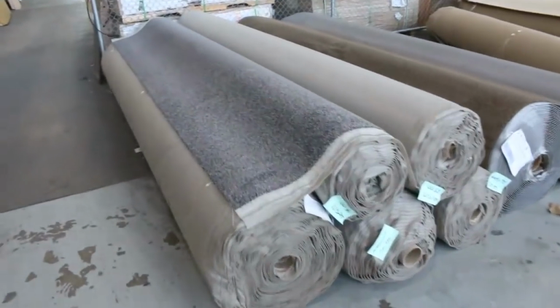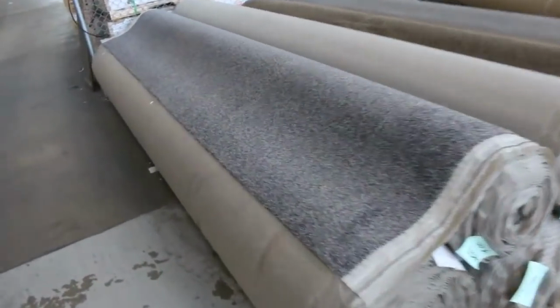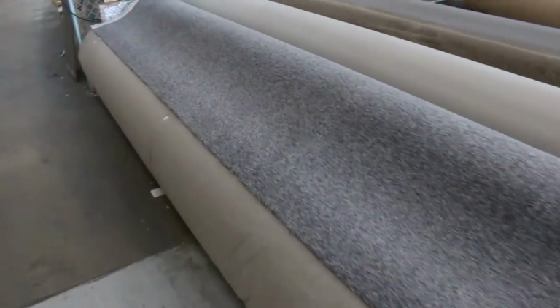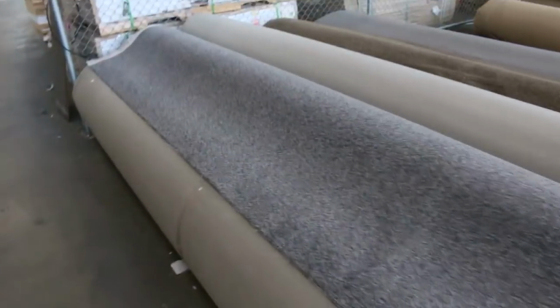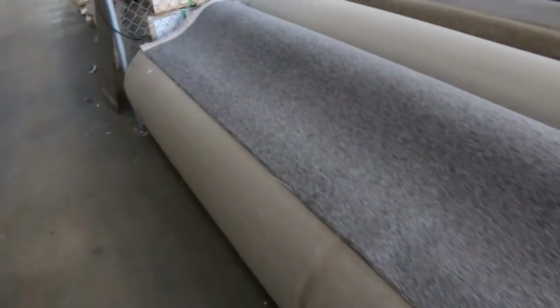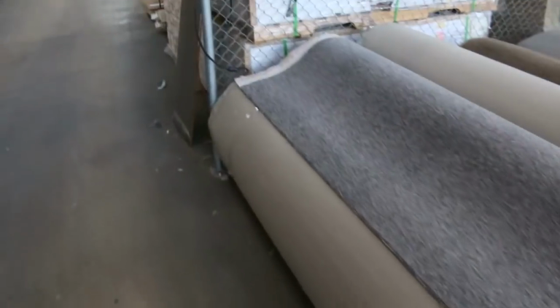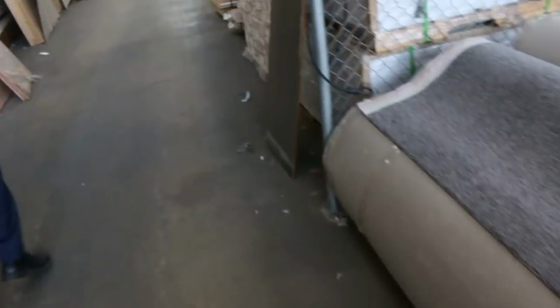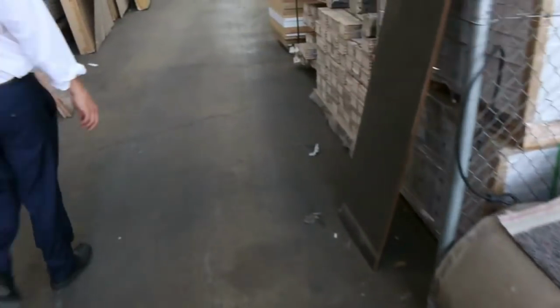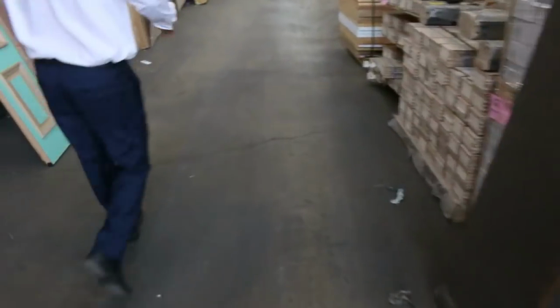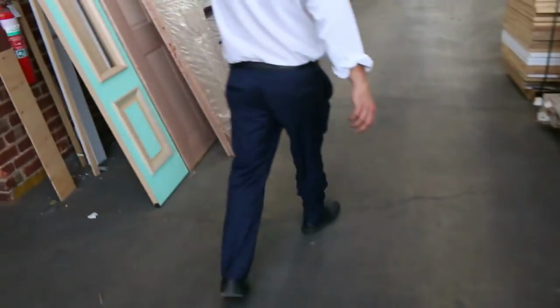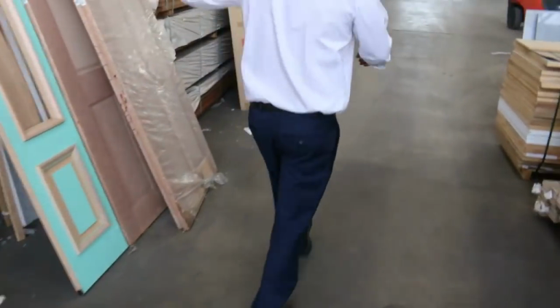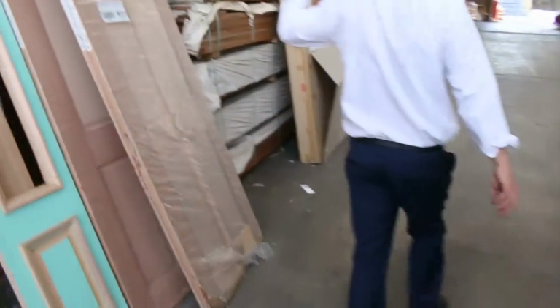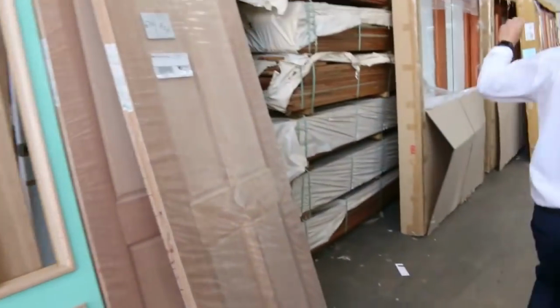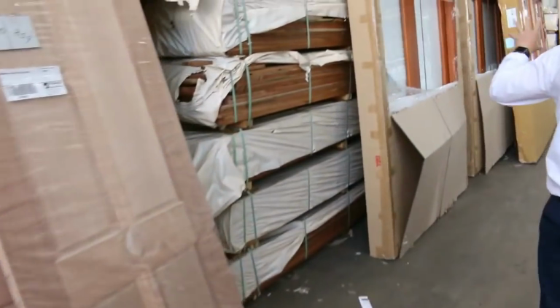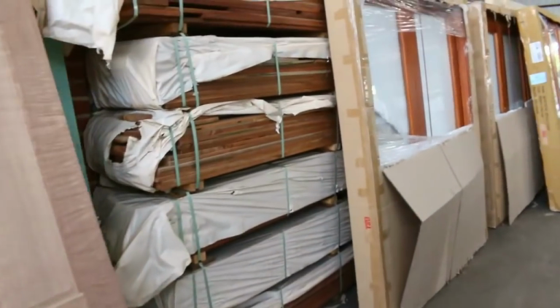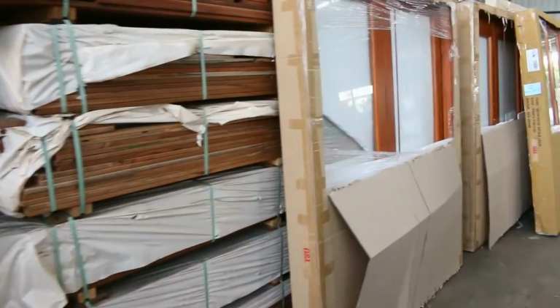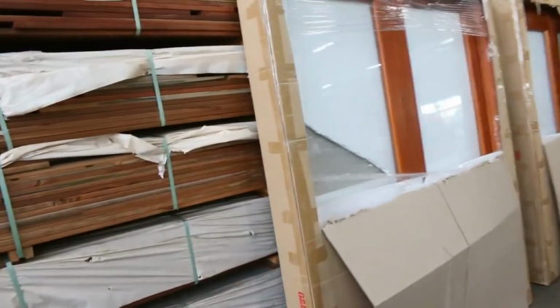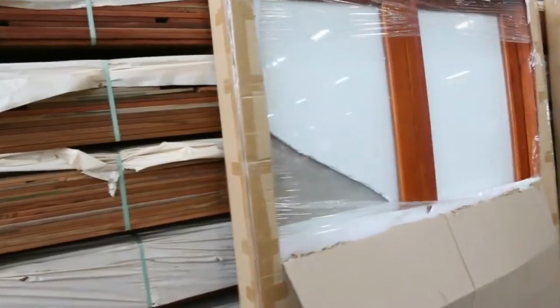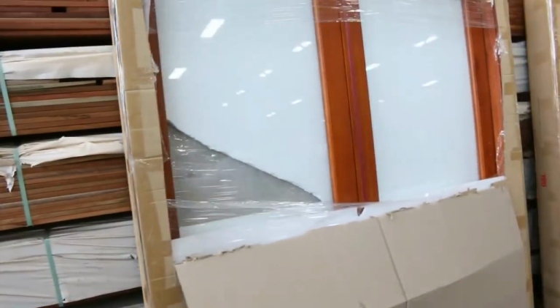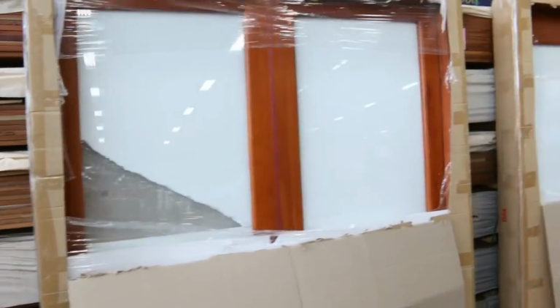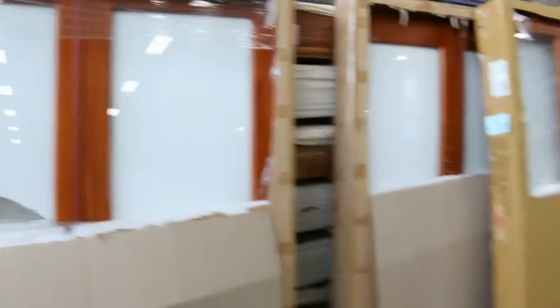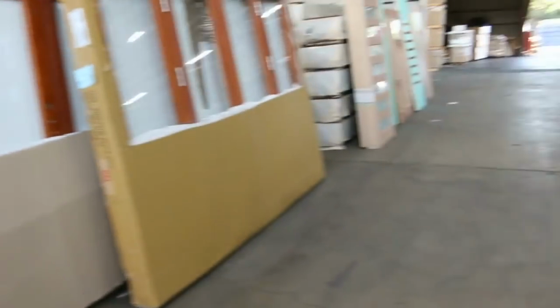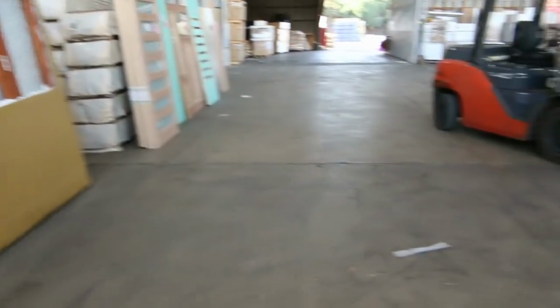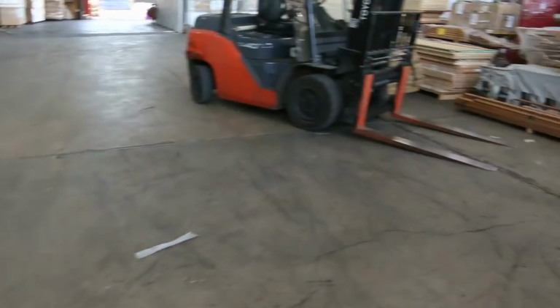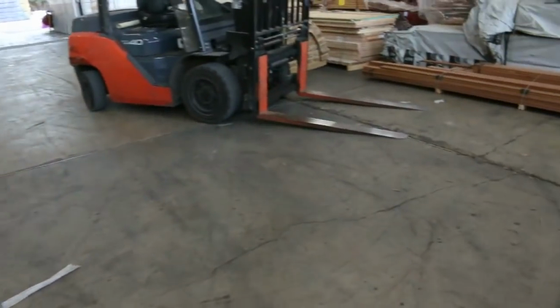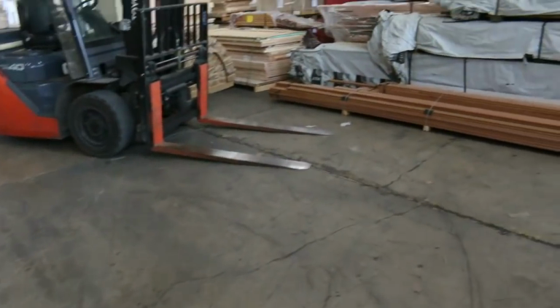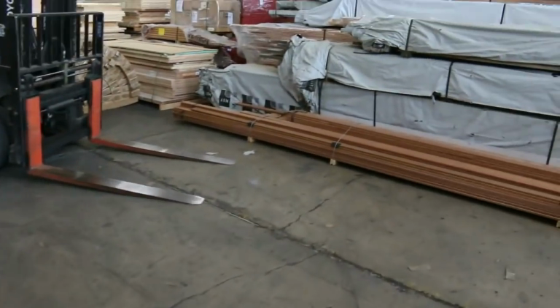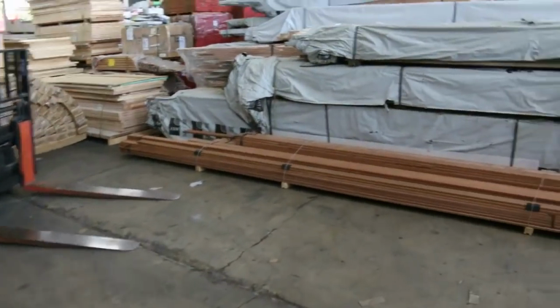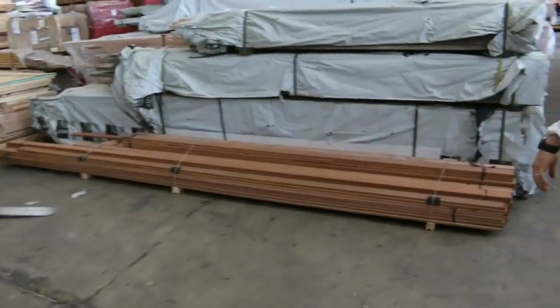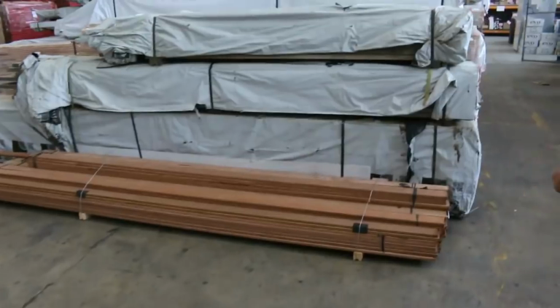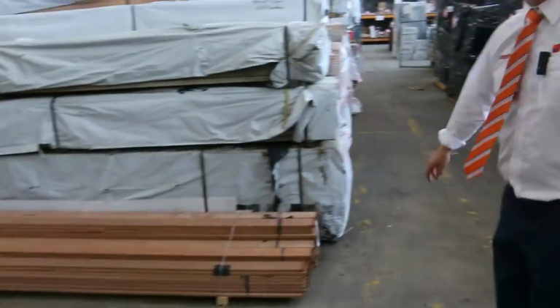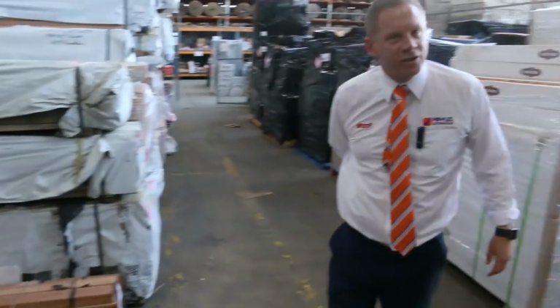Just moving through to the timber and building materials auction now. They've got a heap of tiles out the back as well, a huge array of doors, decking, and heaps of flooring. So all in all, three fantastic-looking auctions.